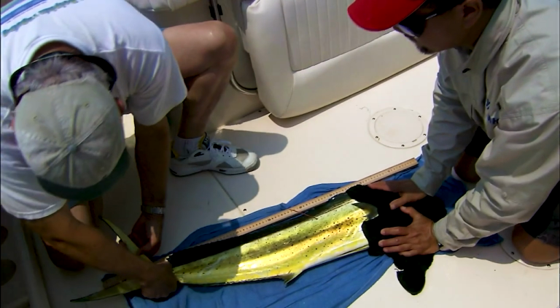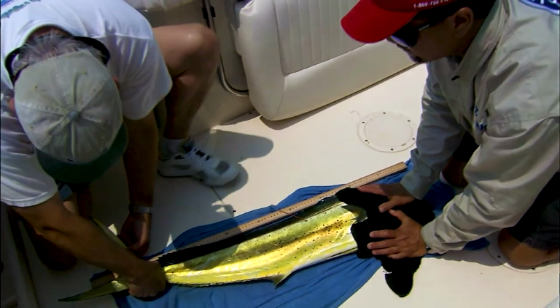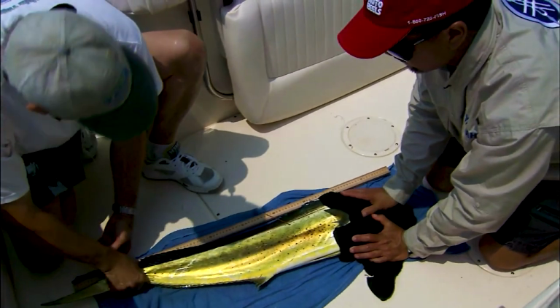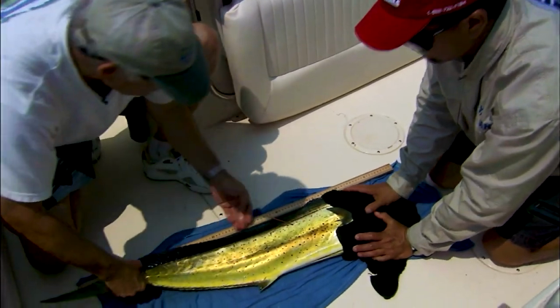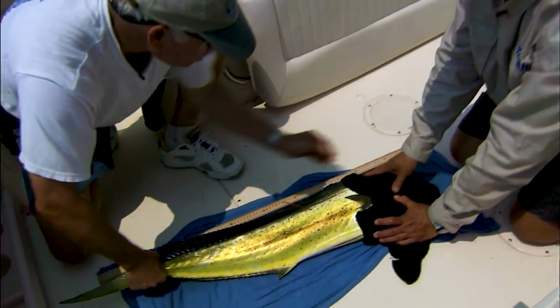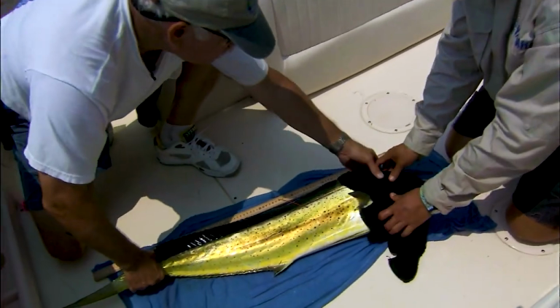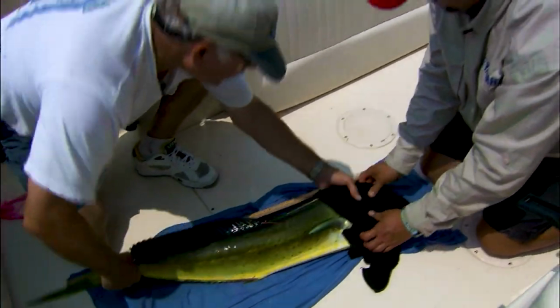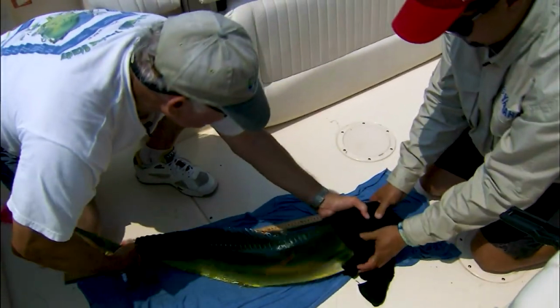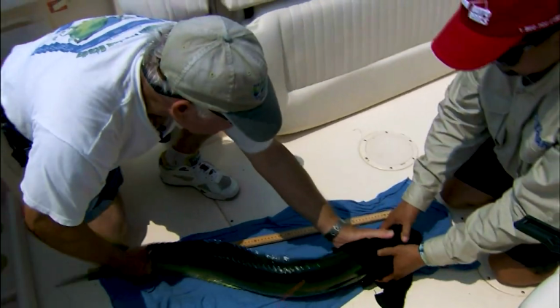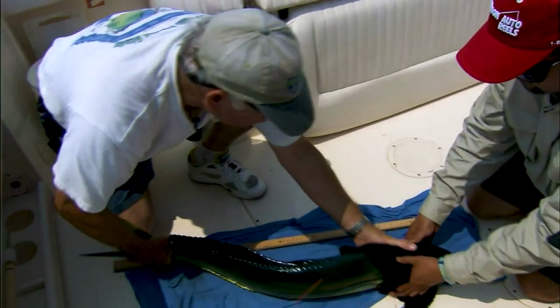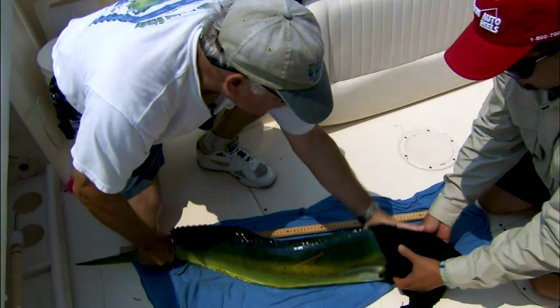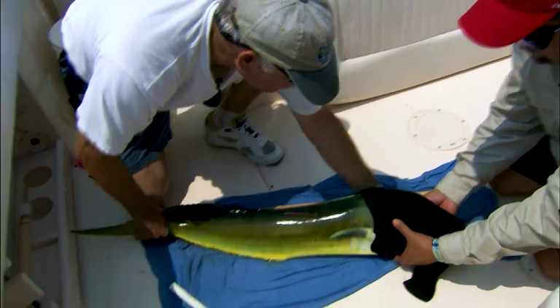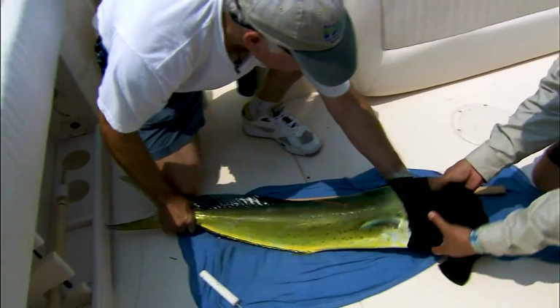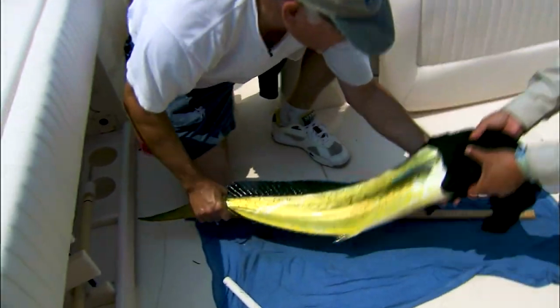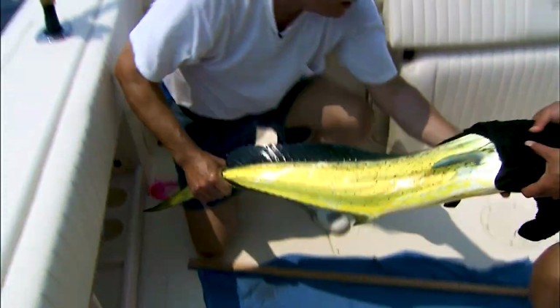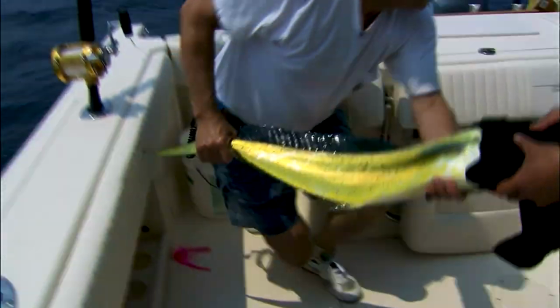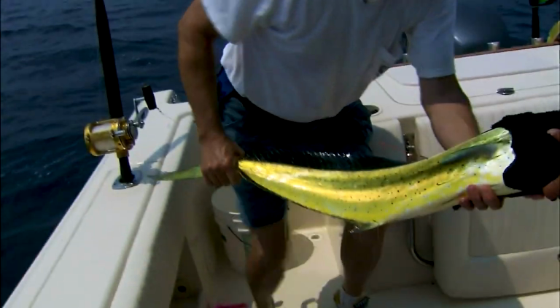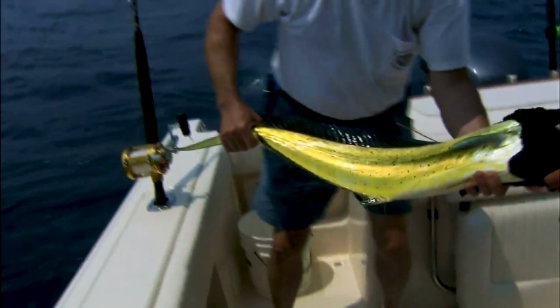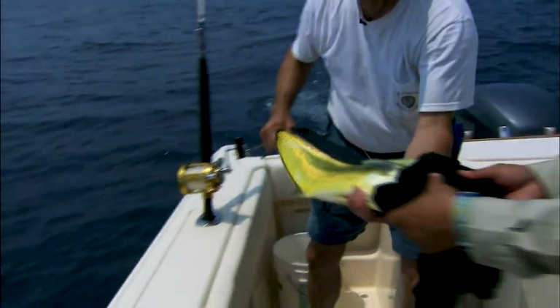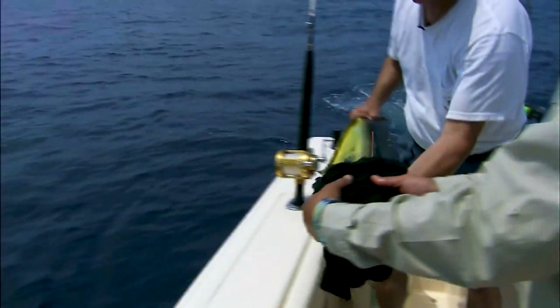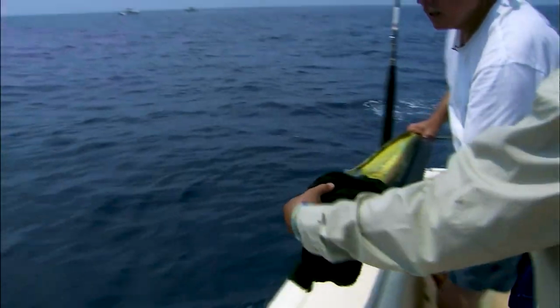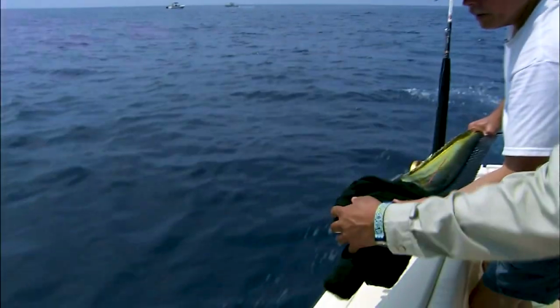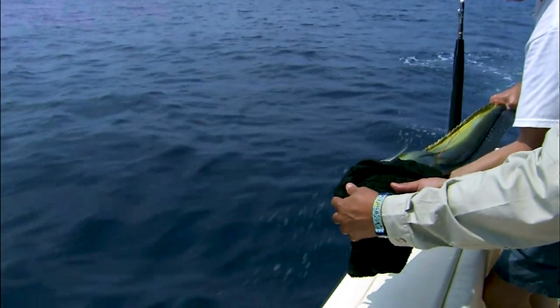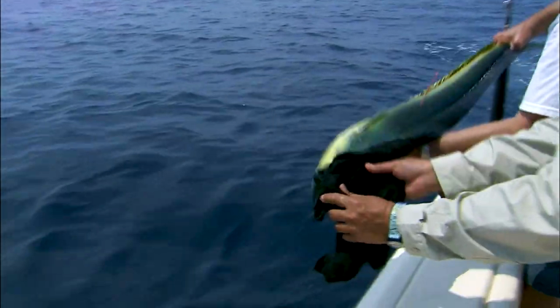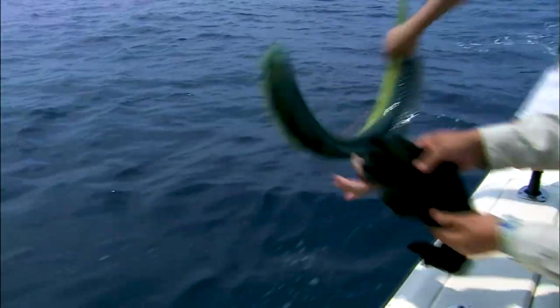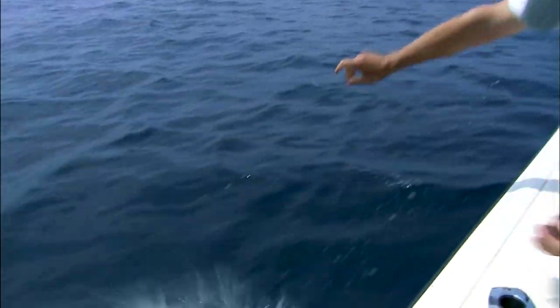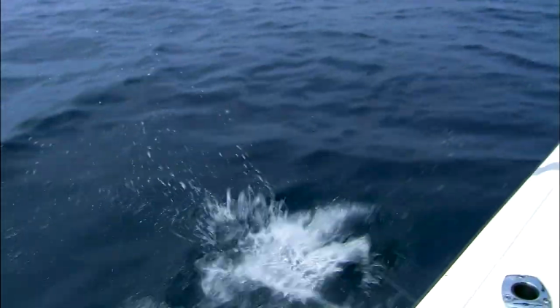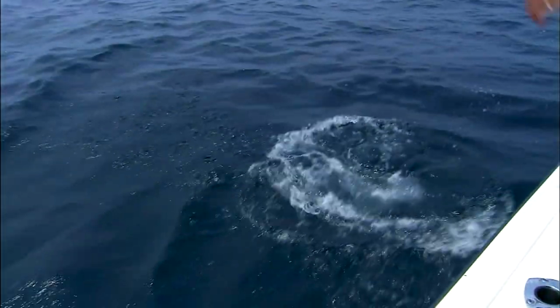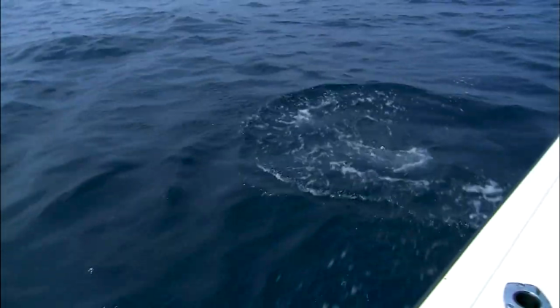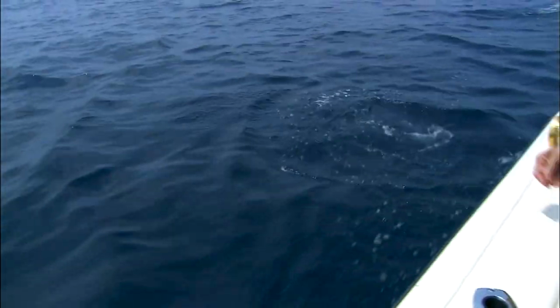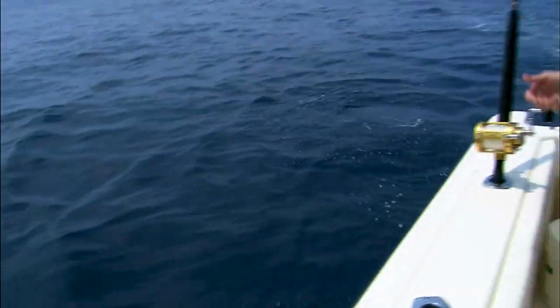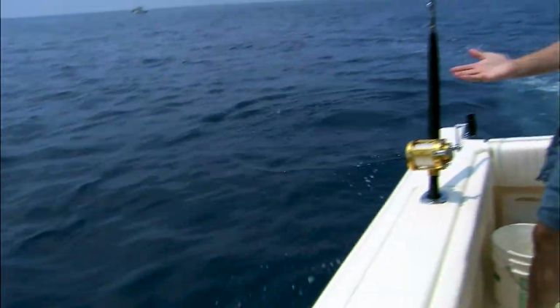She is 91 centimeters long. Now we're ready to put her back over the side. There she goes — and there's one more for science.